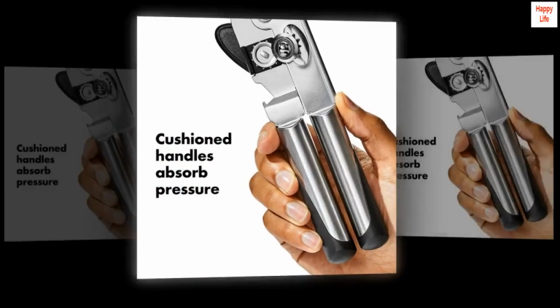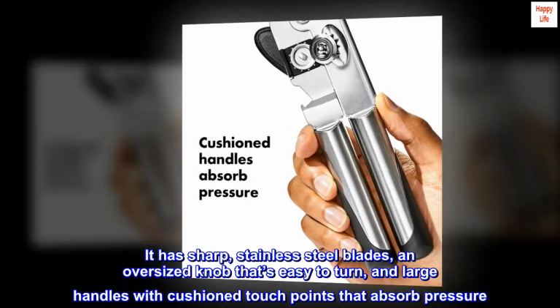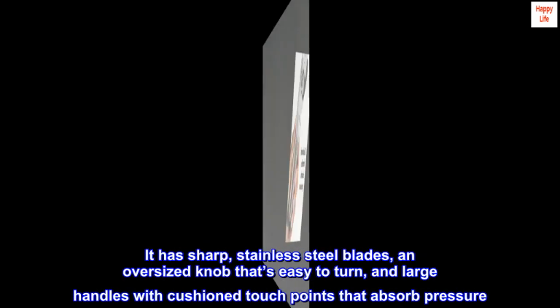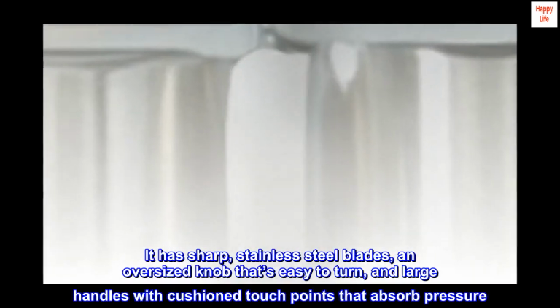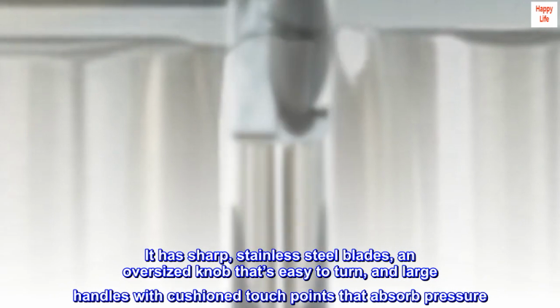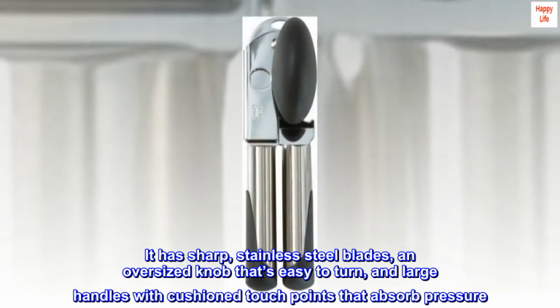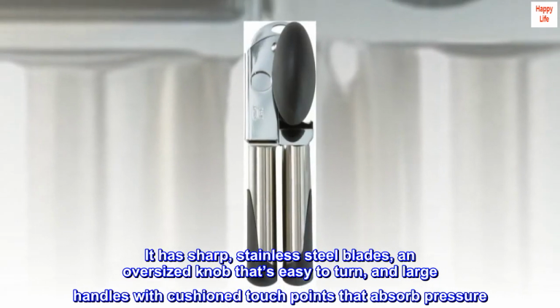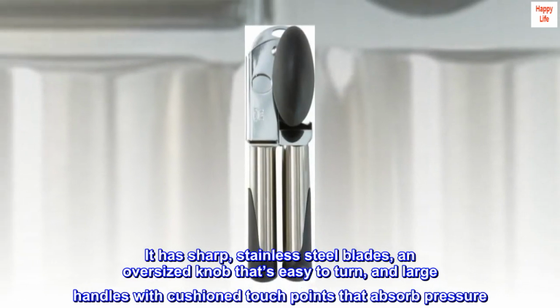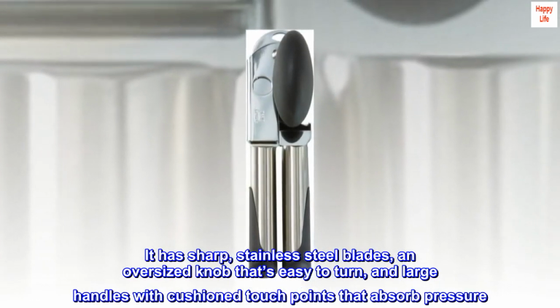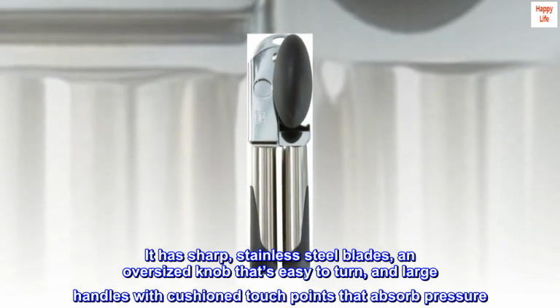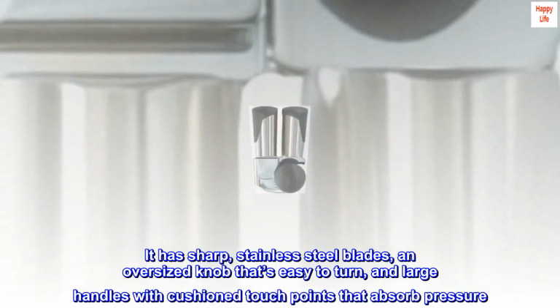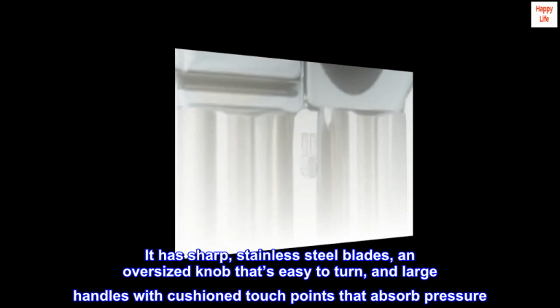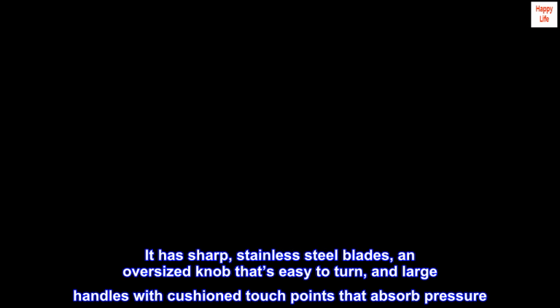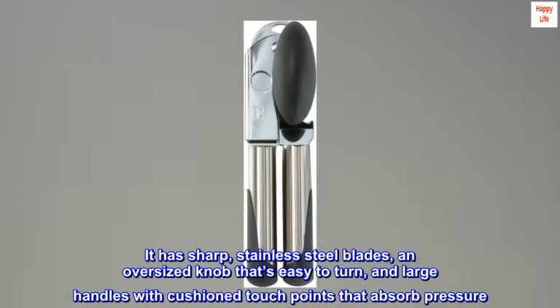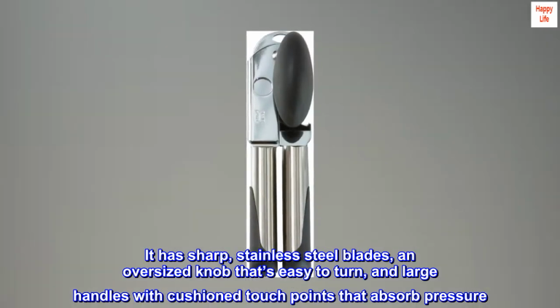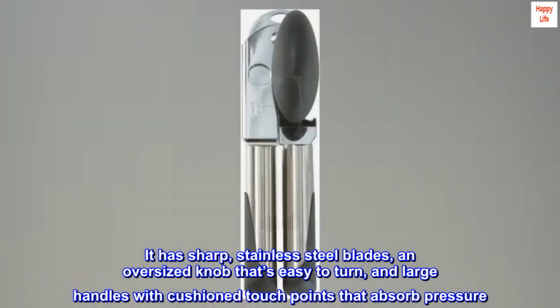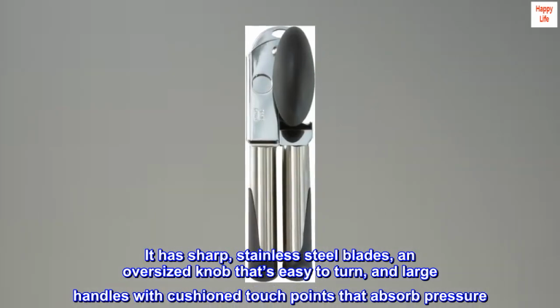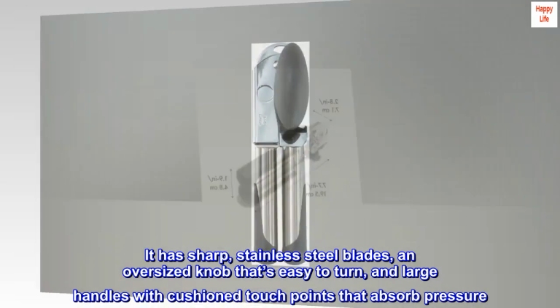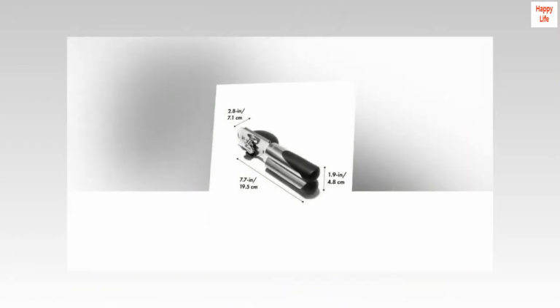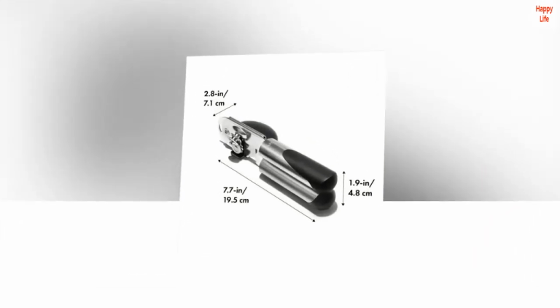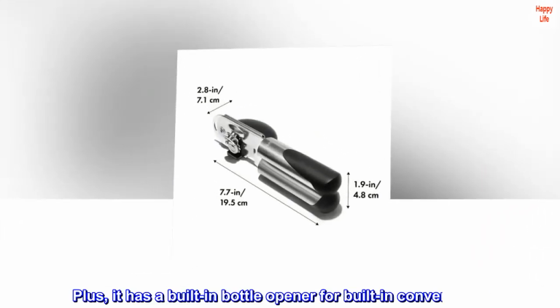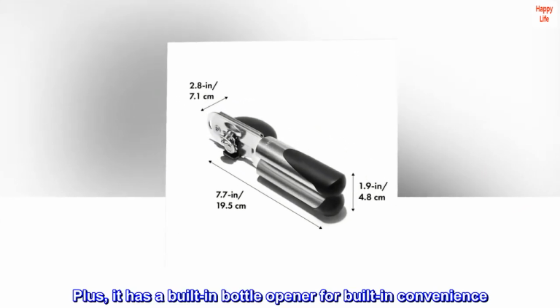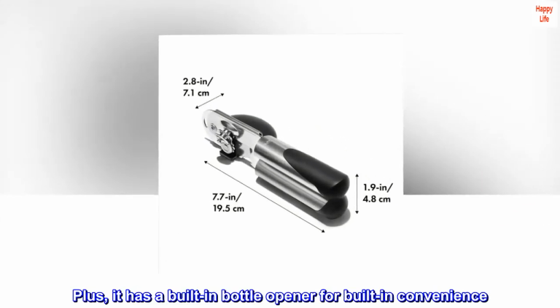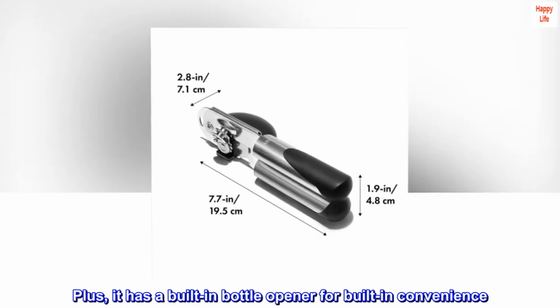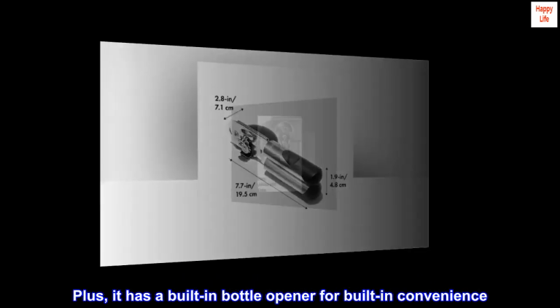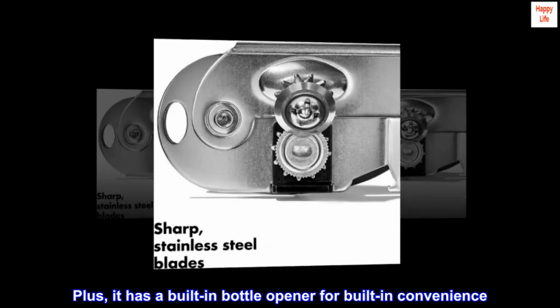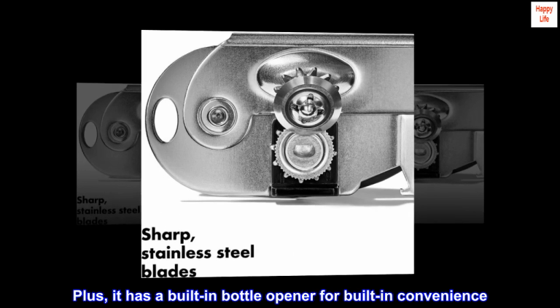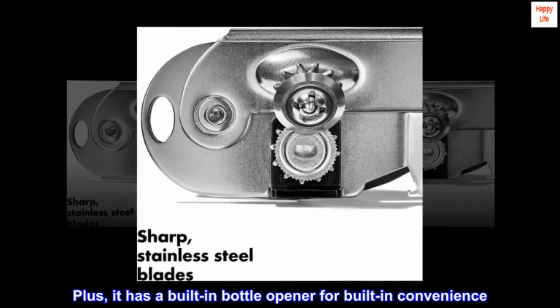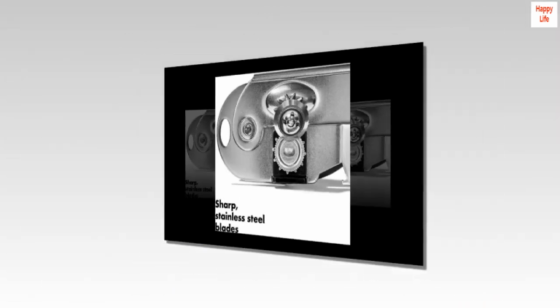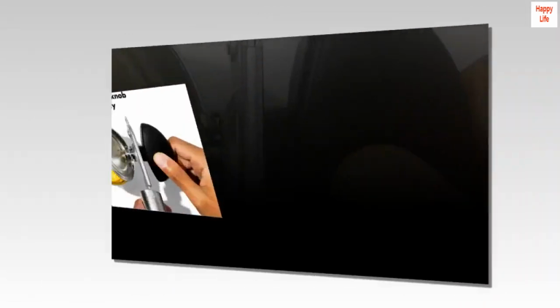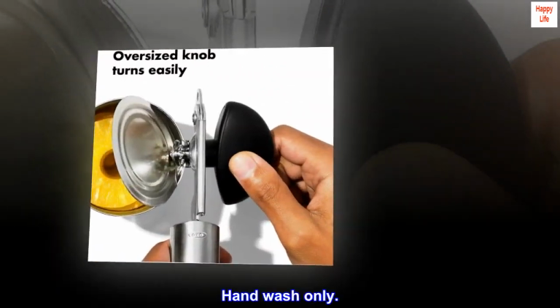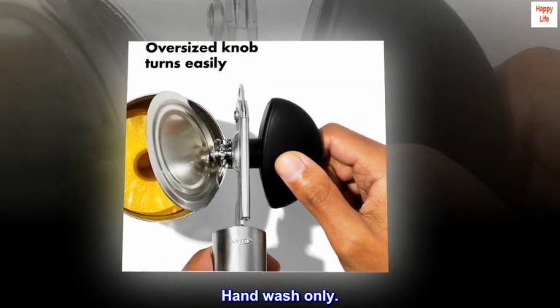It has sharp, stainless steel blades, an oversized knob that's easy to turn, and large handles with cushioned touch points that absorb pressure. Plus, it has a built-in bottle opener for built-in convenience. Hand wash only.